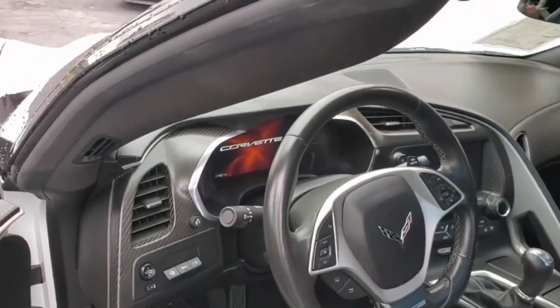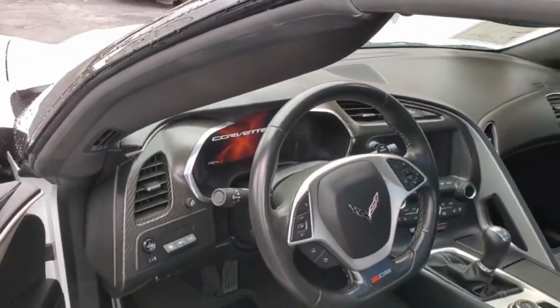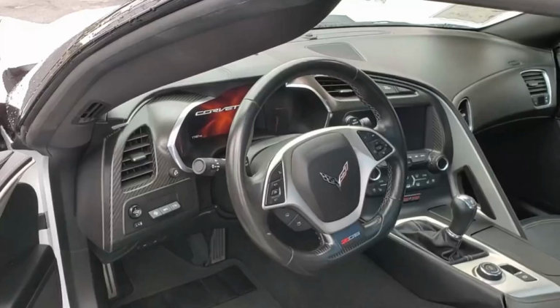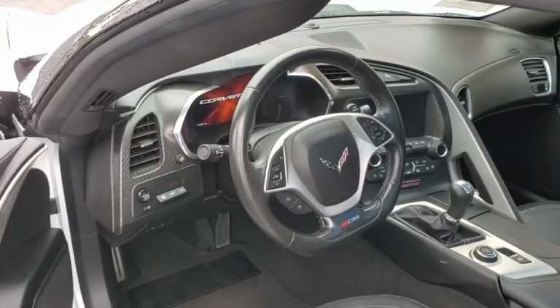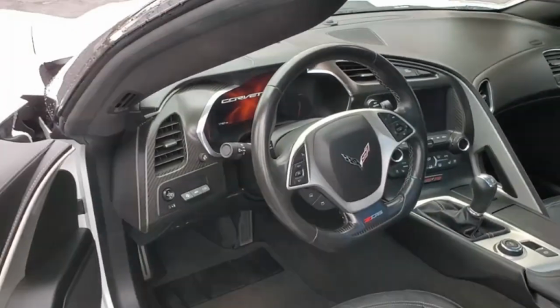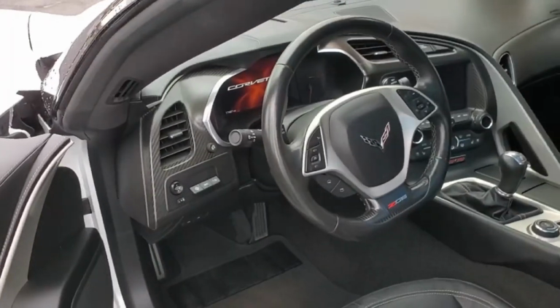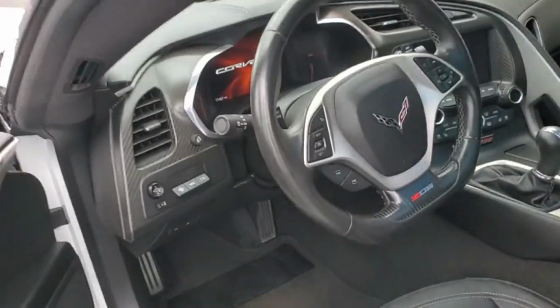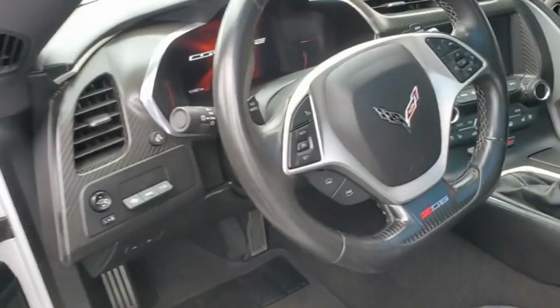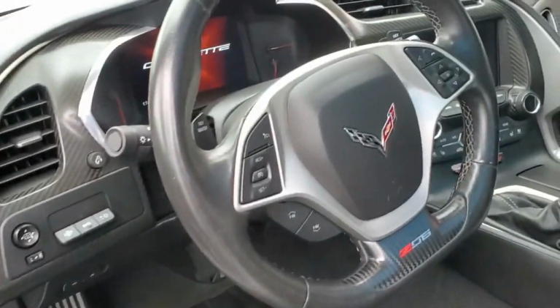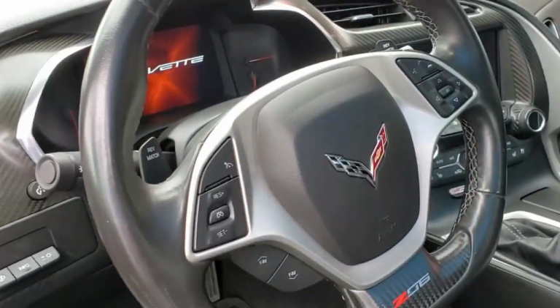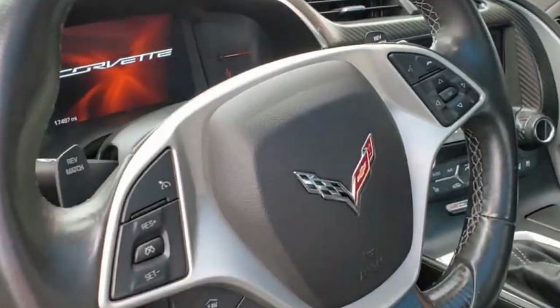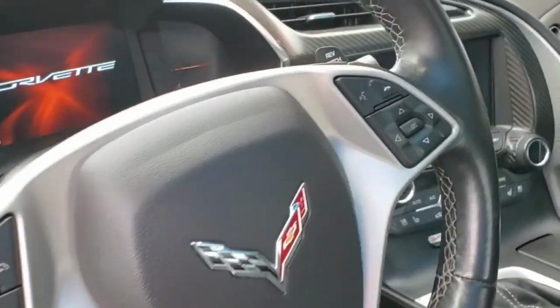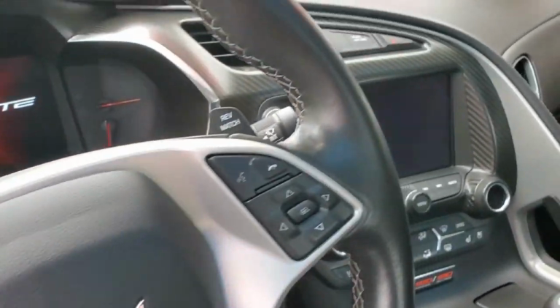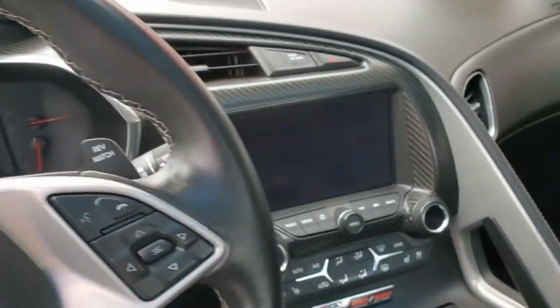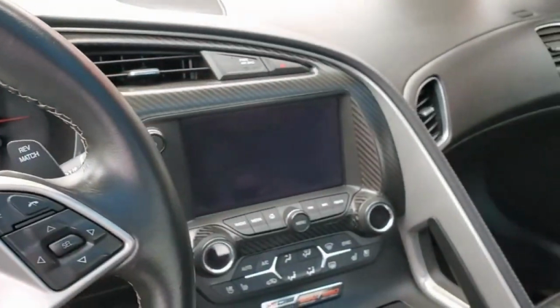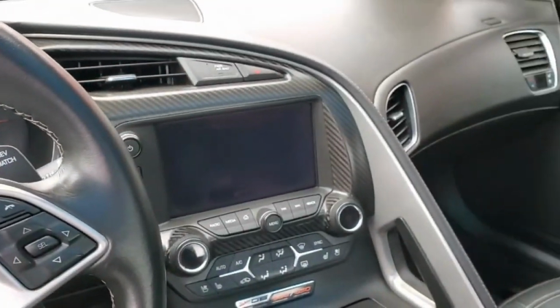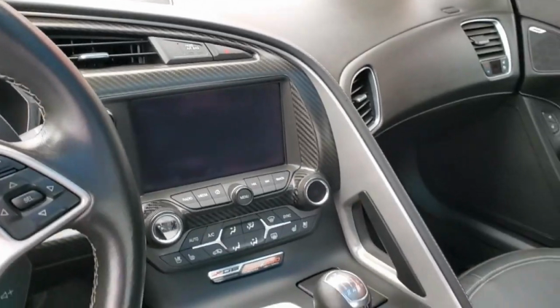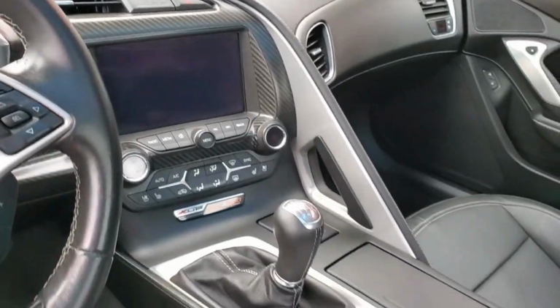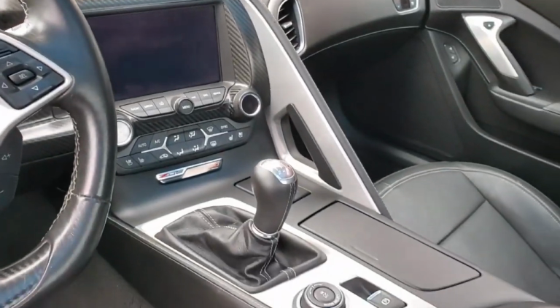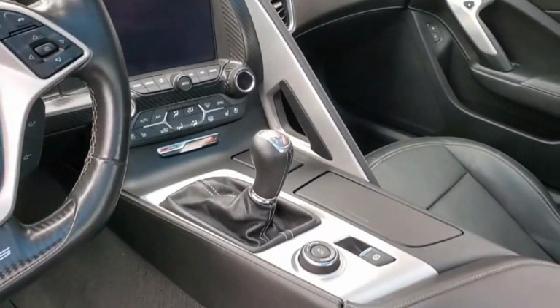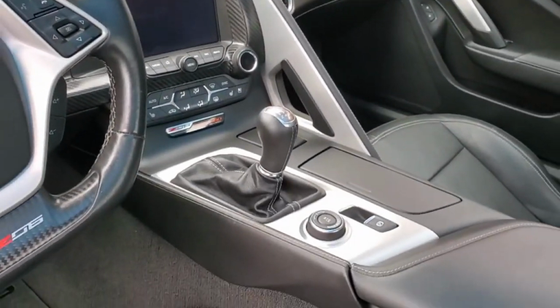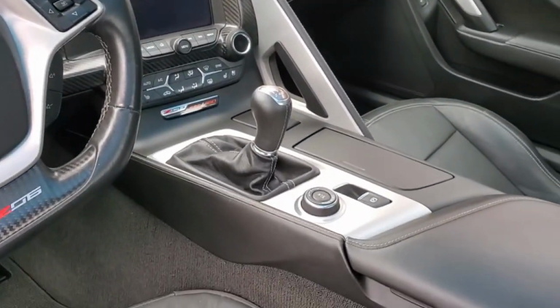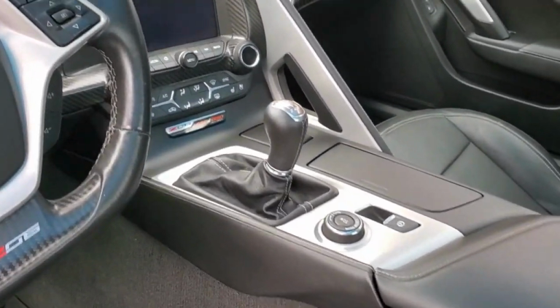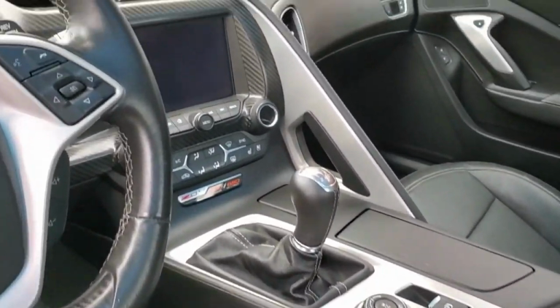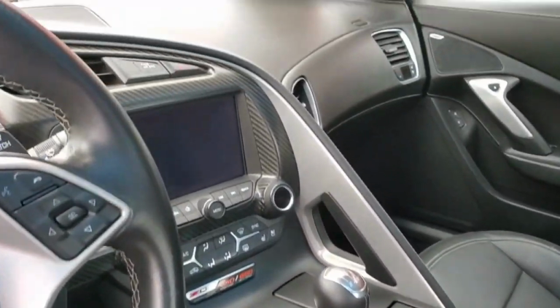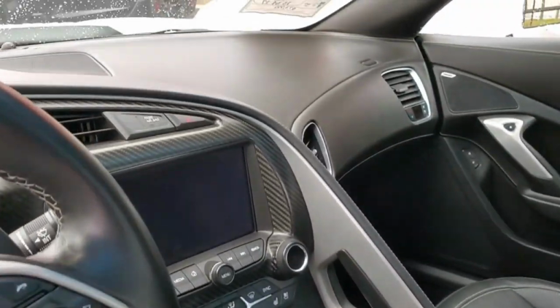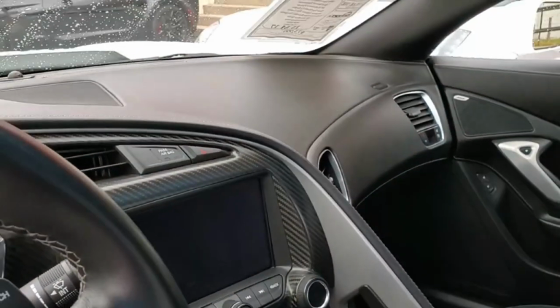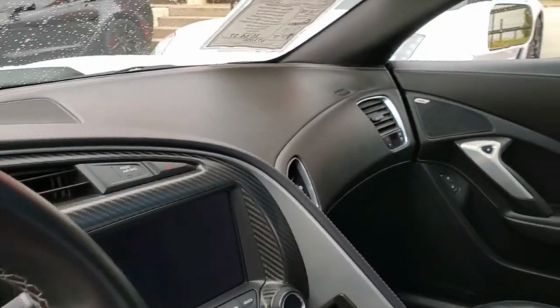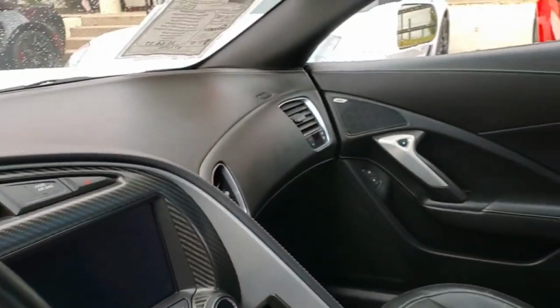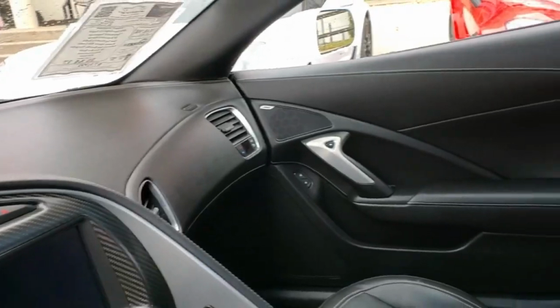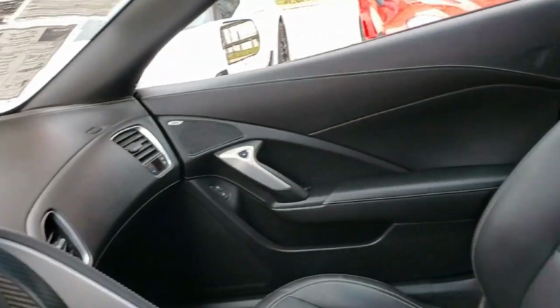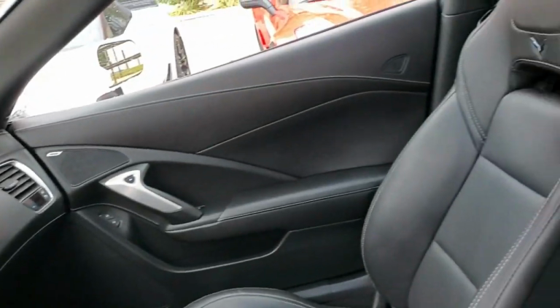If you're looking for a Z06 that offers performance at the highest levels, this is it. I'm Mike here at Buy a Vet in Atlanta, Georgia — I hope you give me a call so I can tell you more about this great high performance 2015 Z06.